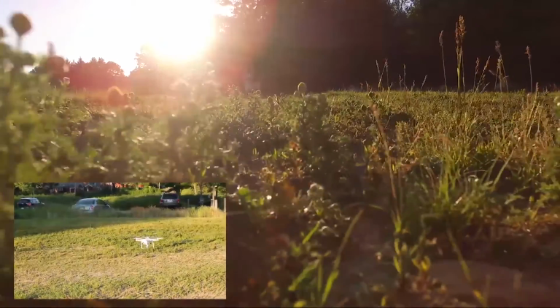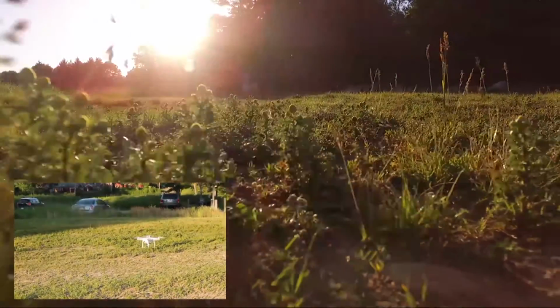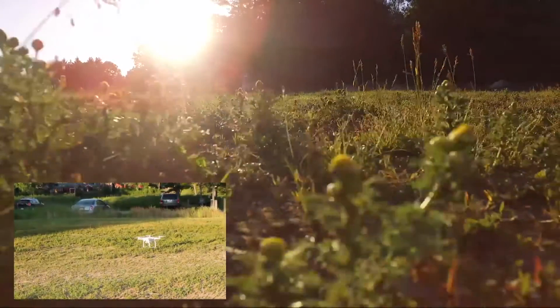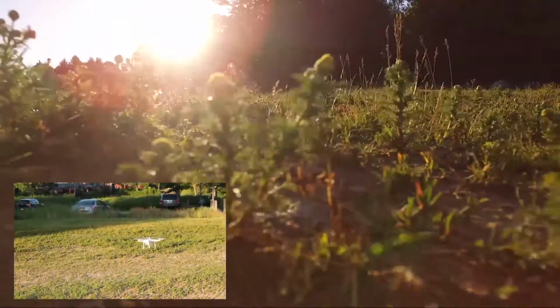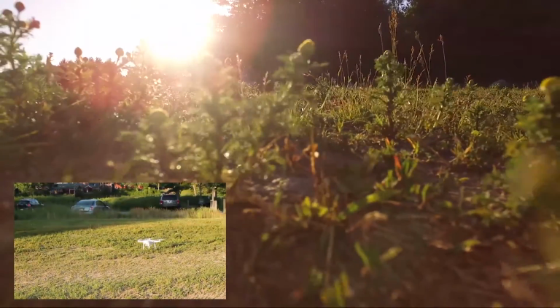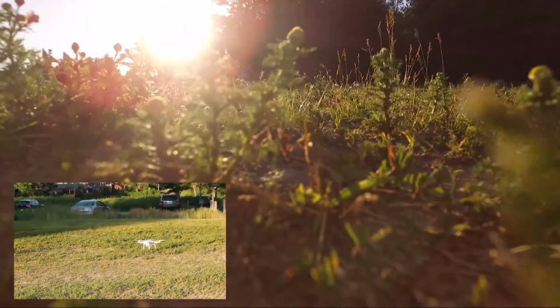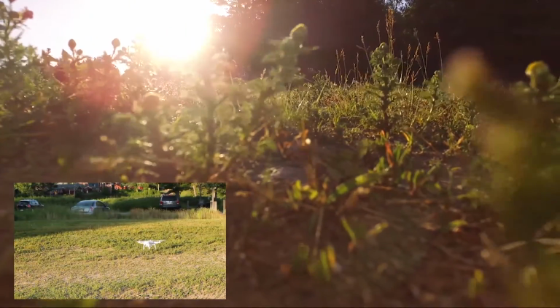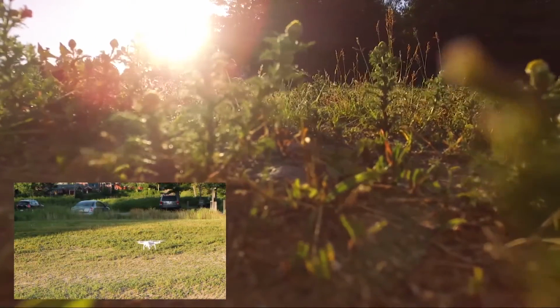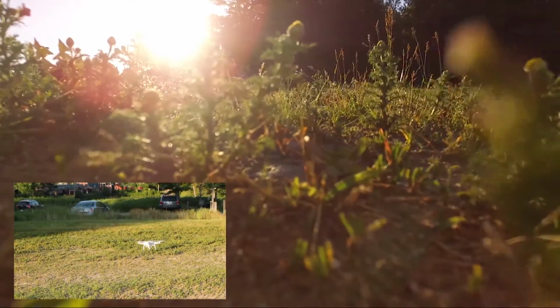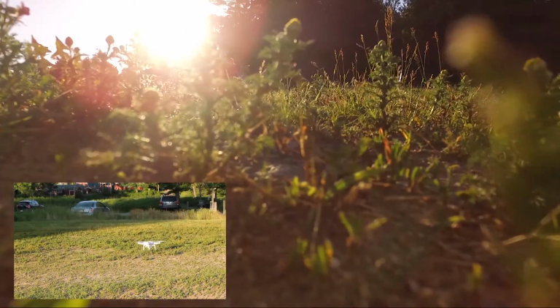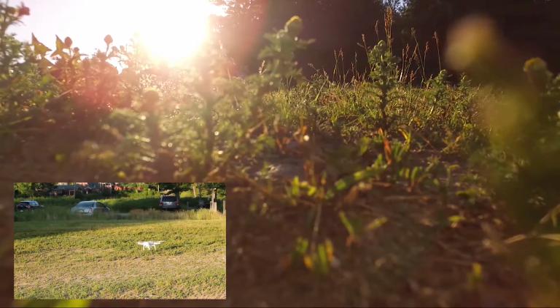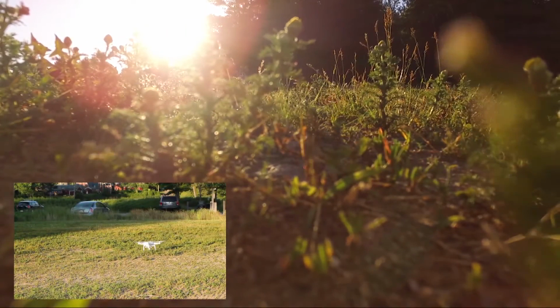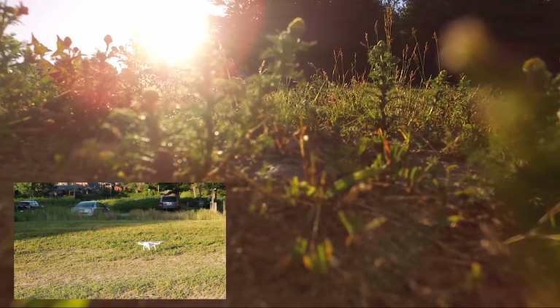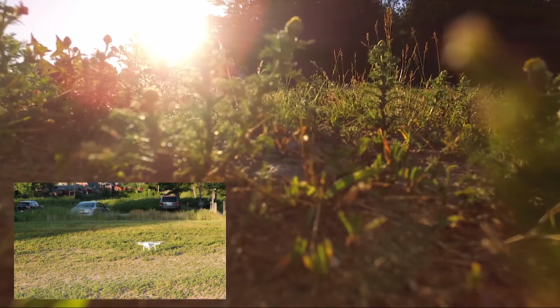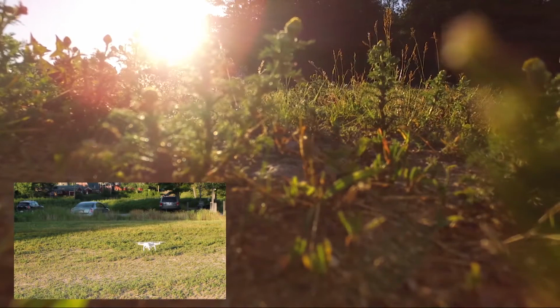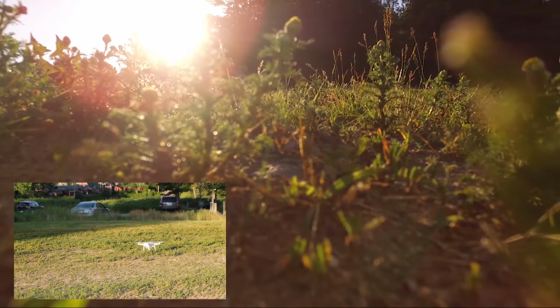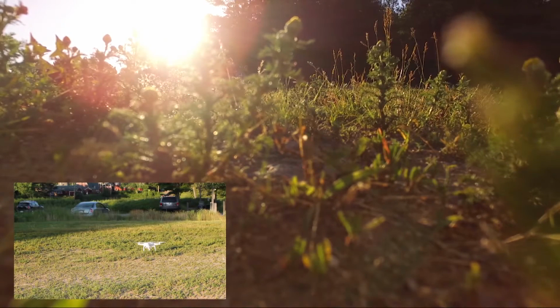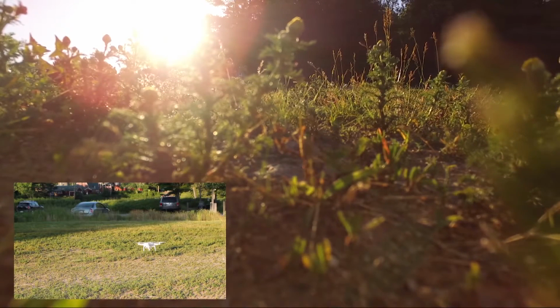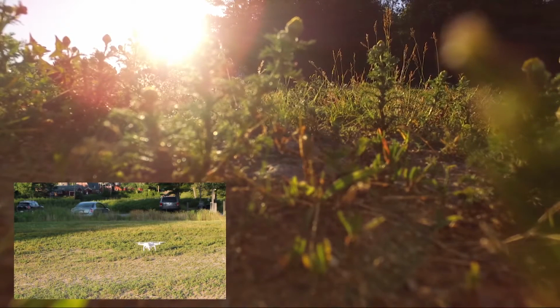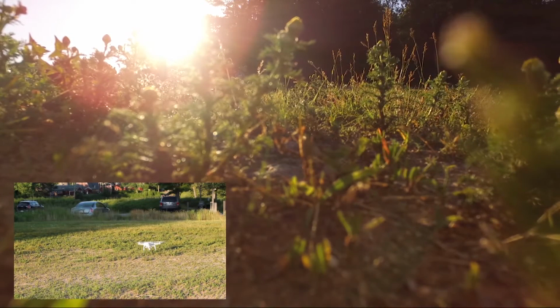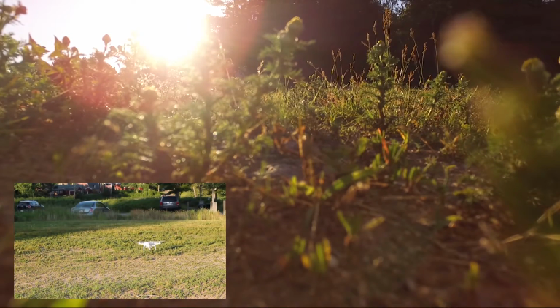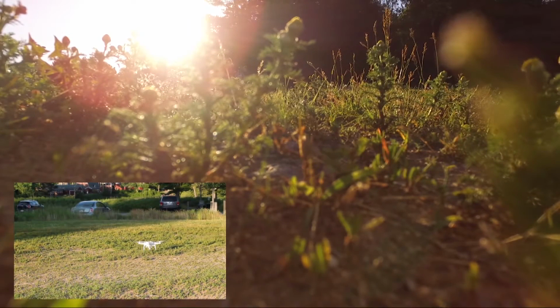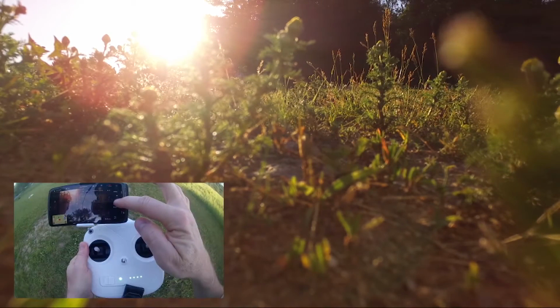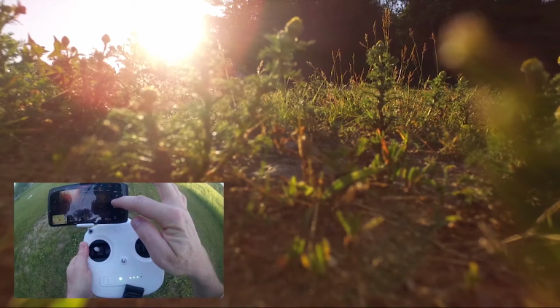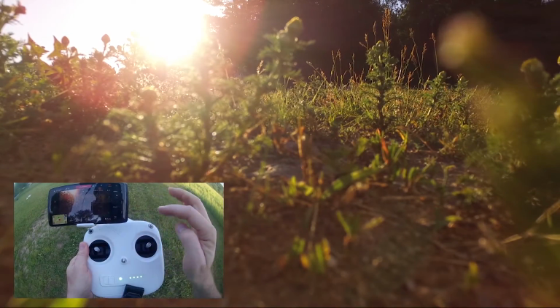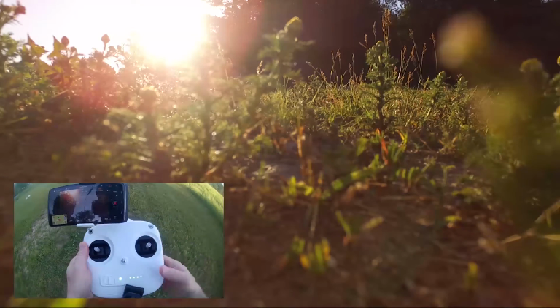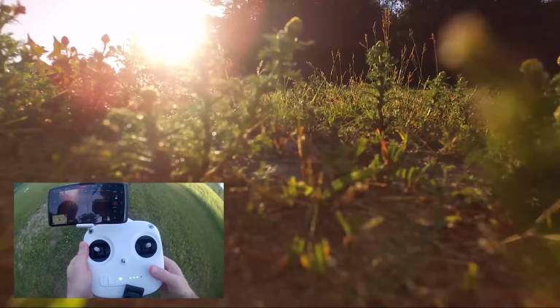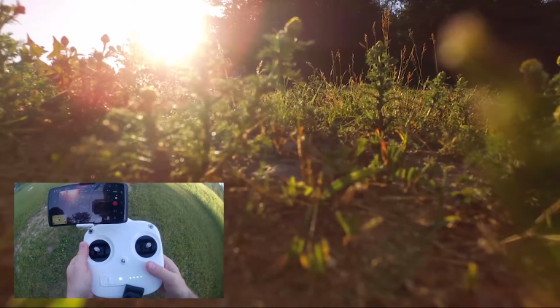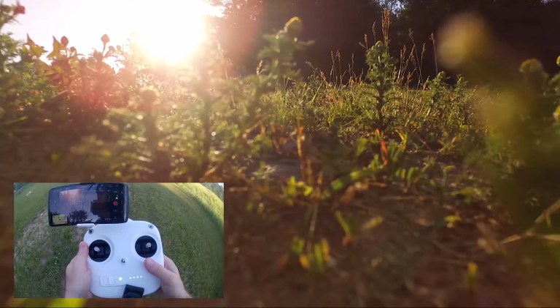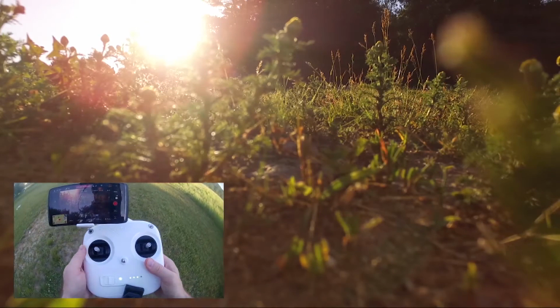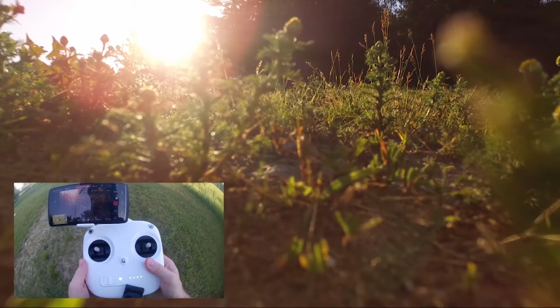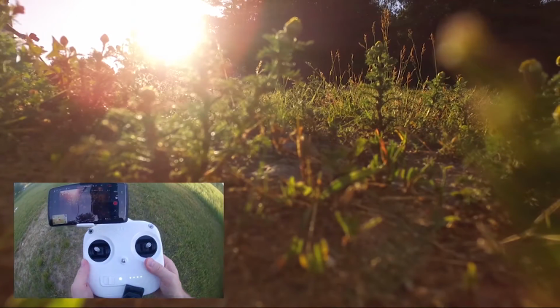Look at that — it landed without me doing anything. That was all the drone. Do I do anything now or is it done? You don't have to do anything — it's turned itself off and we can go ahead and power it off. That's so cool.